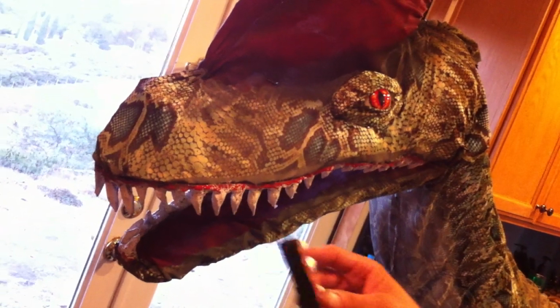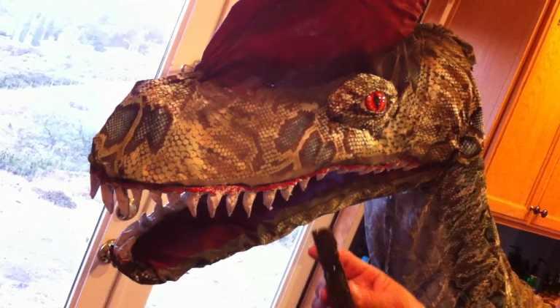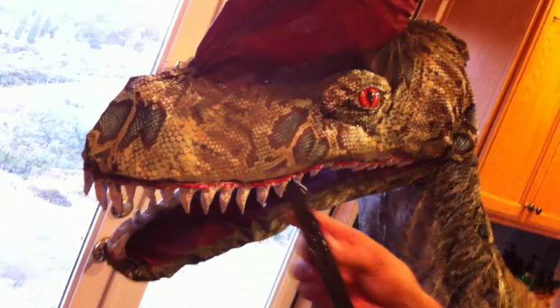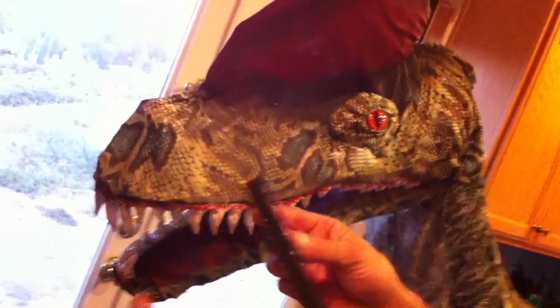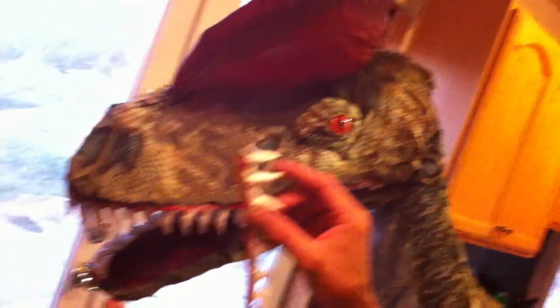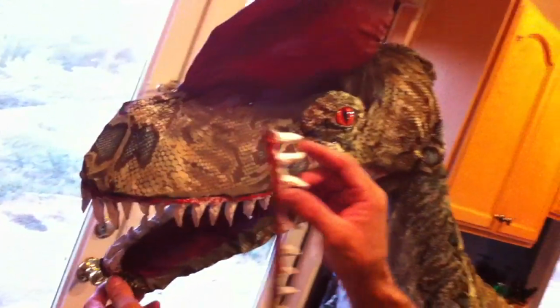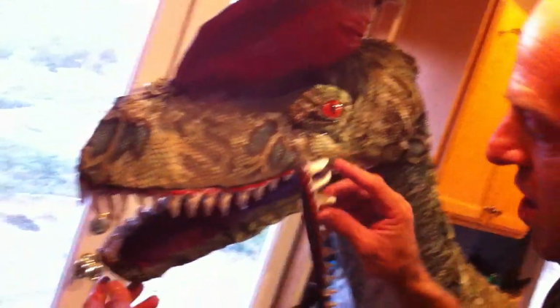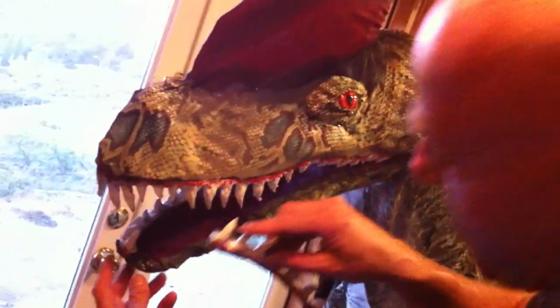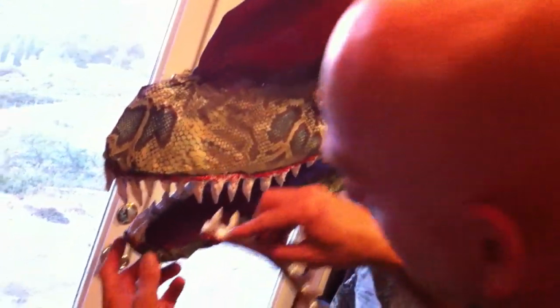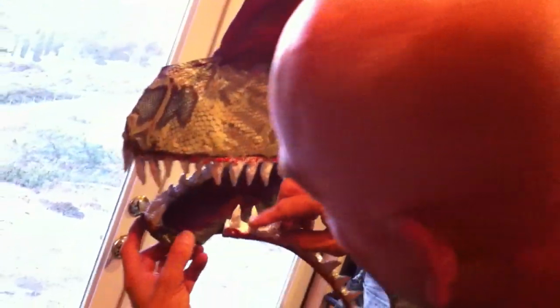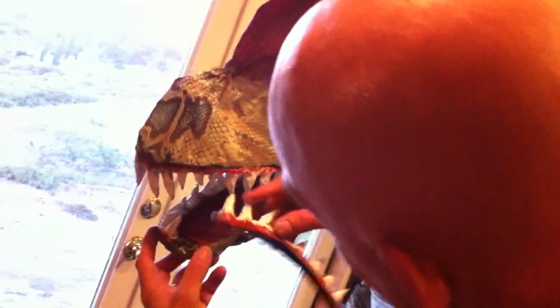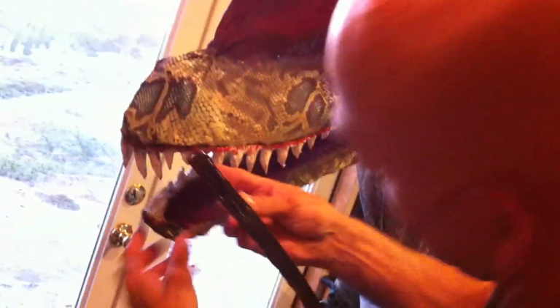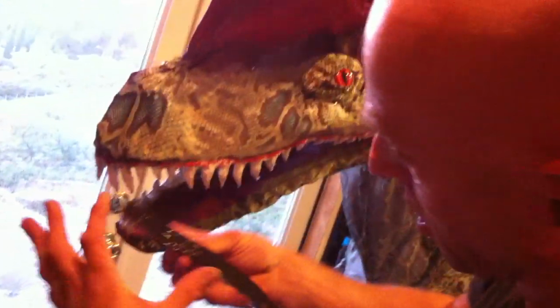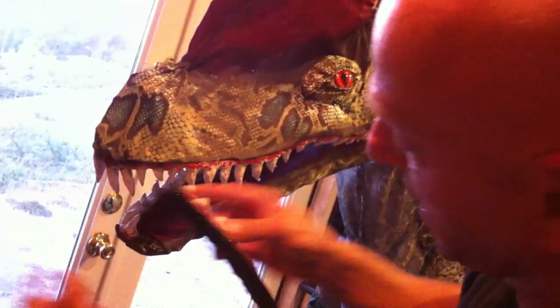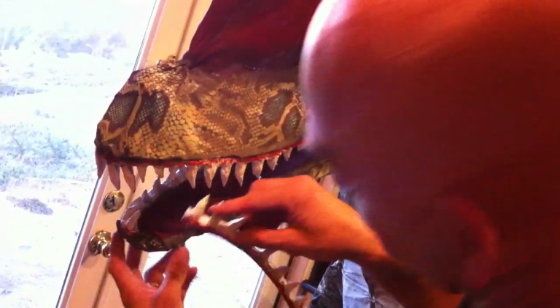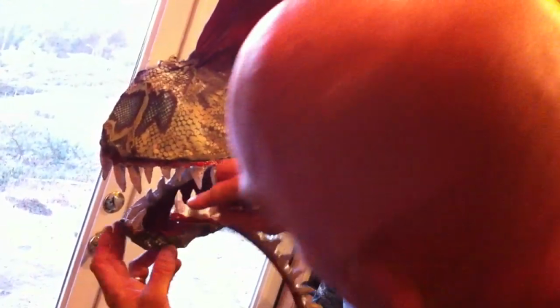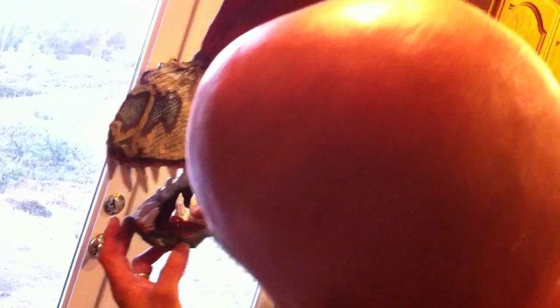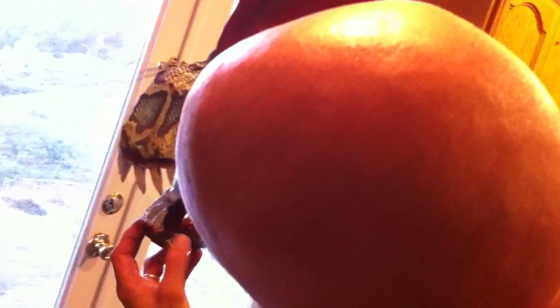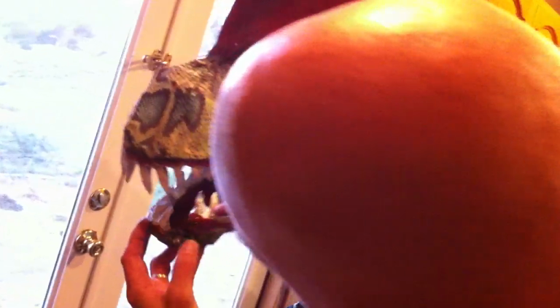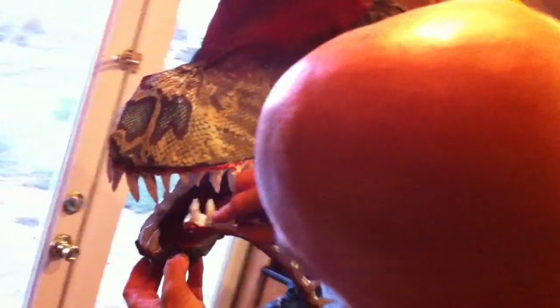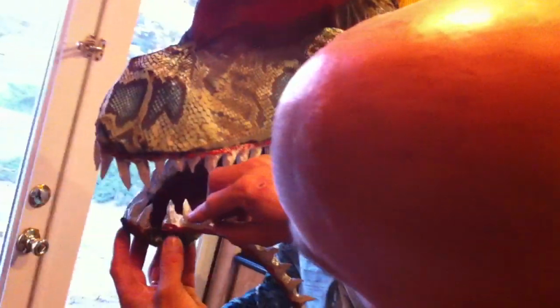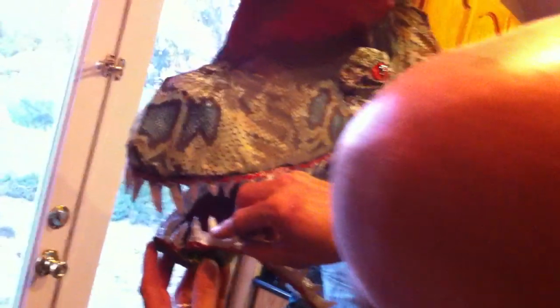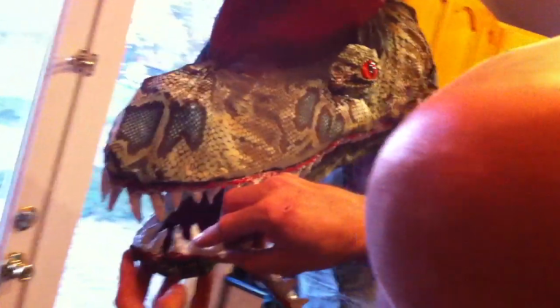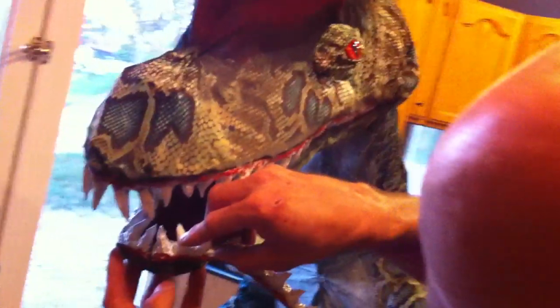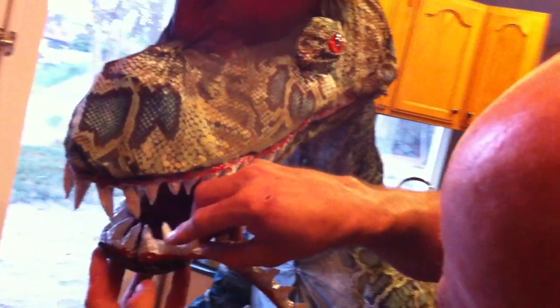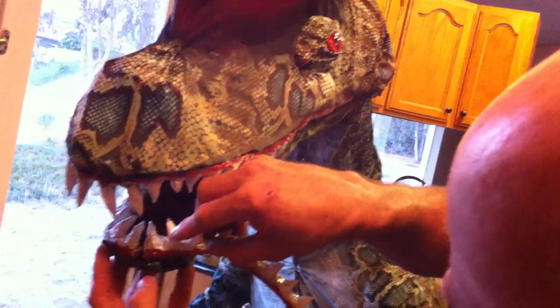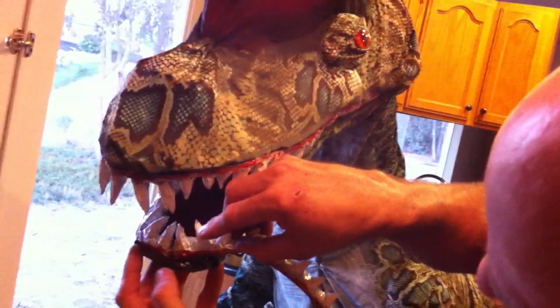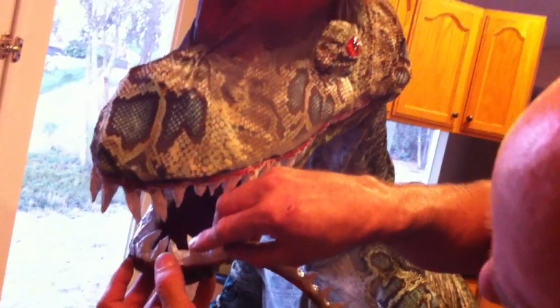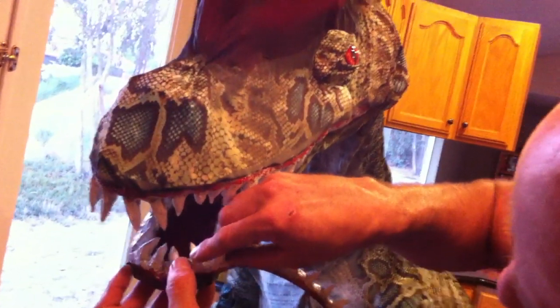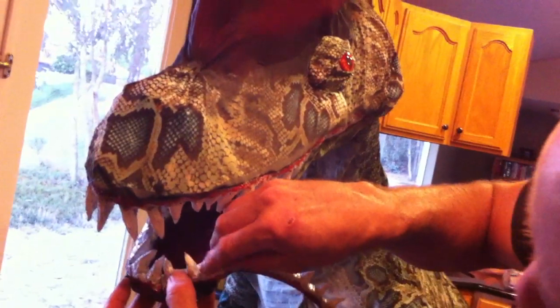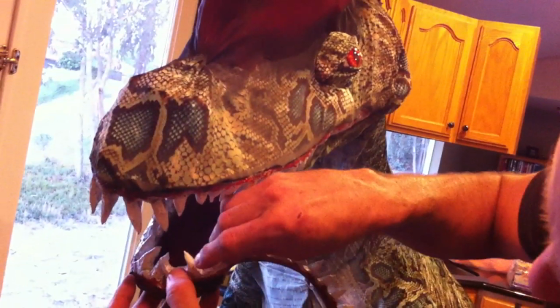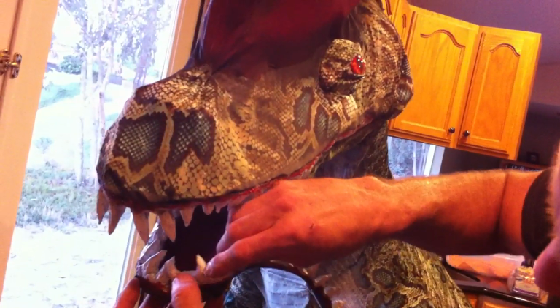Installation of the teeth is really easy. They're cut with foam, but I'm hot gluing it, just about four inches at a time, and gluing it directly to the cloth that we installed.